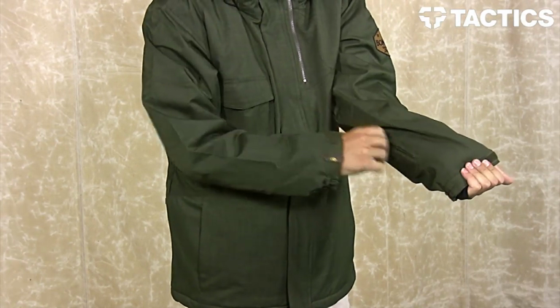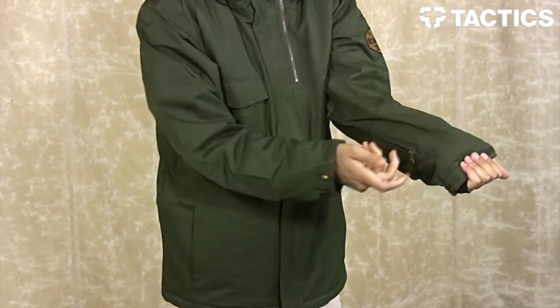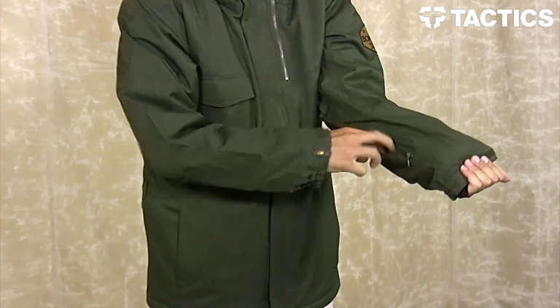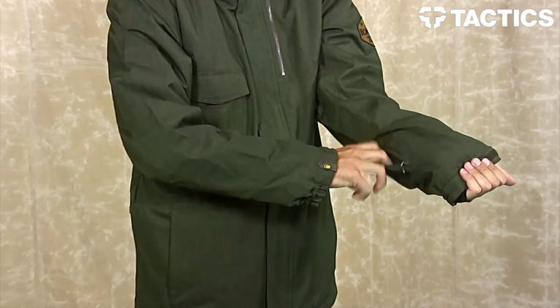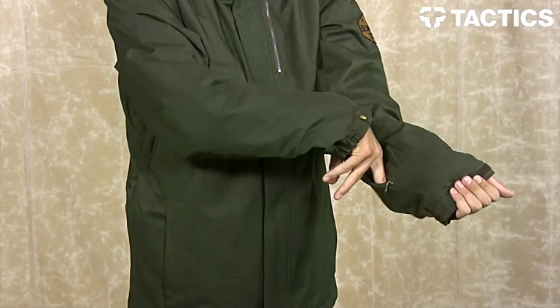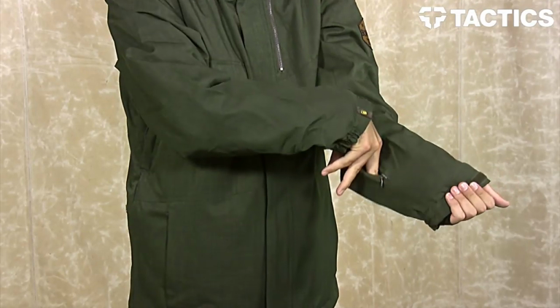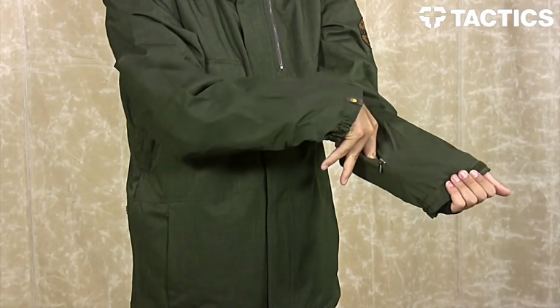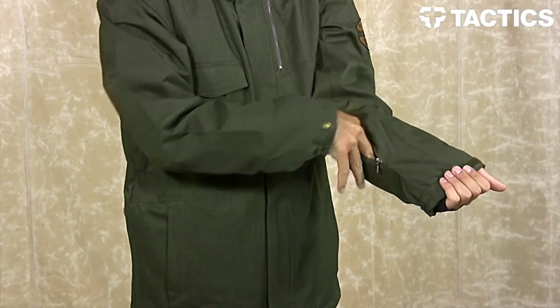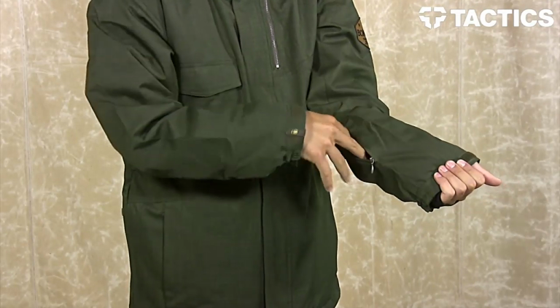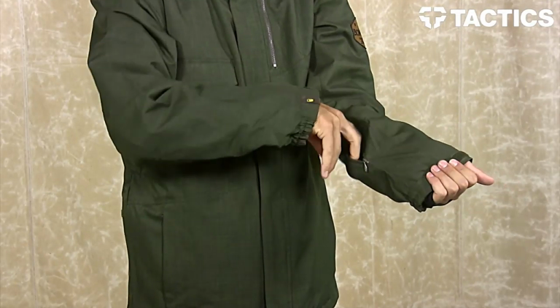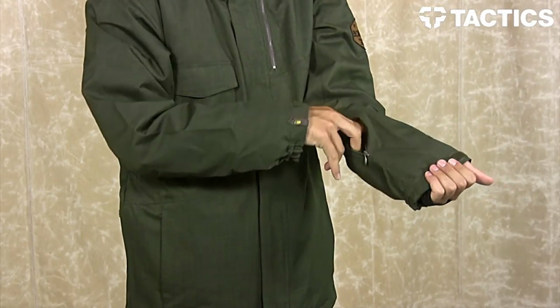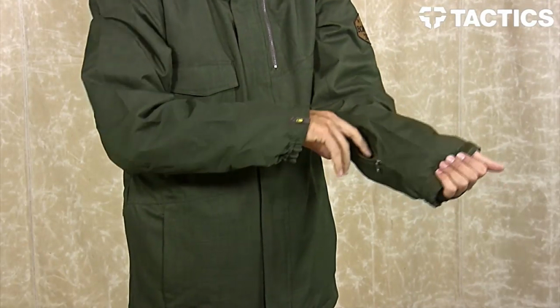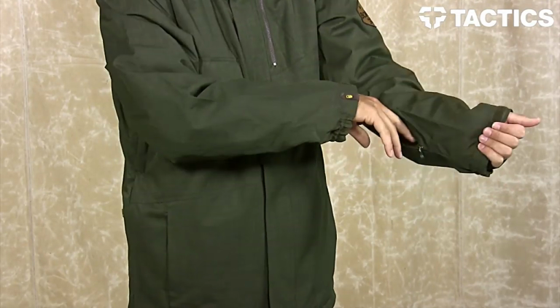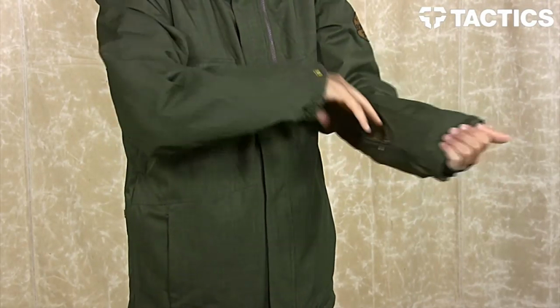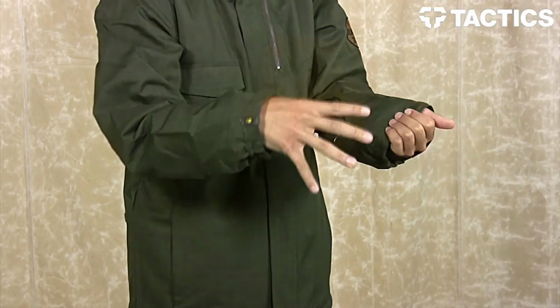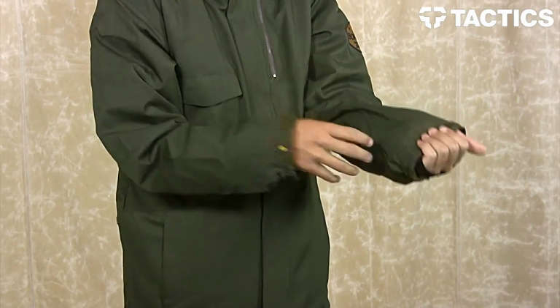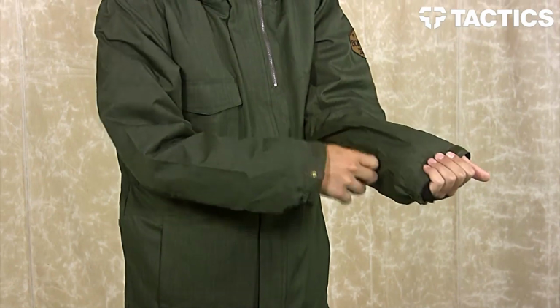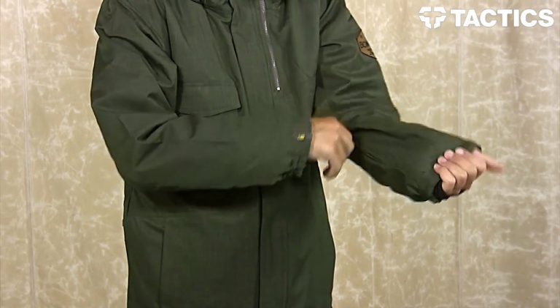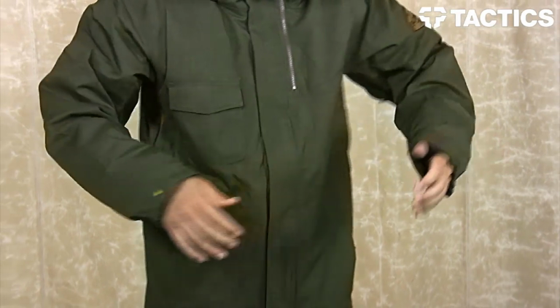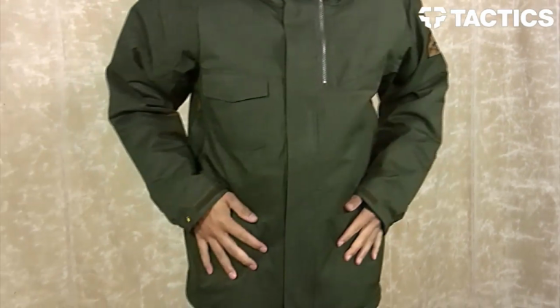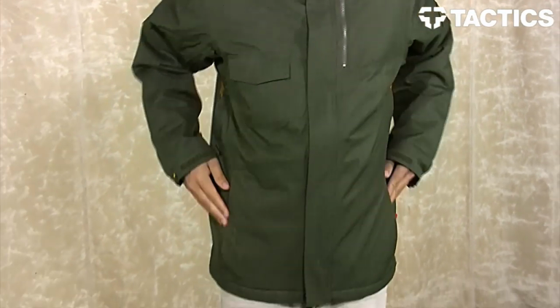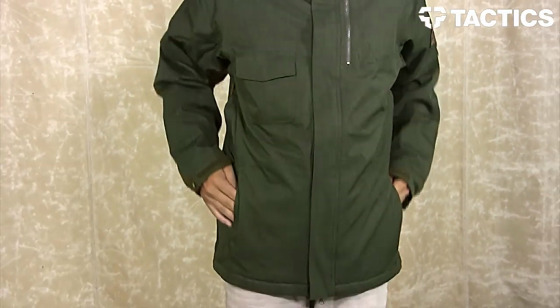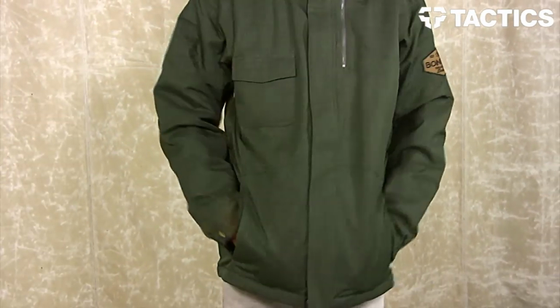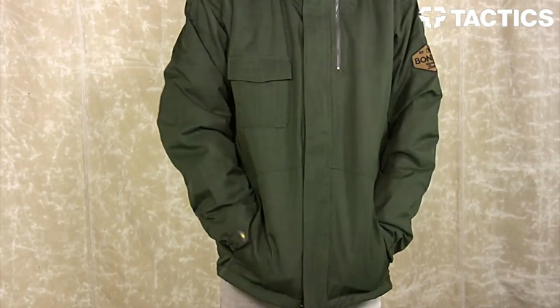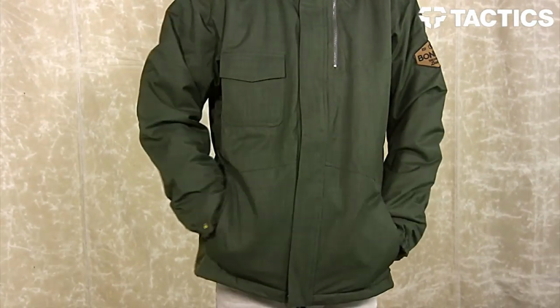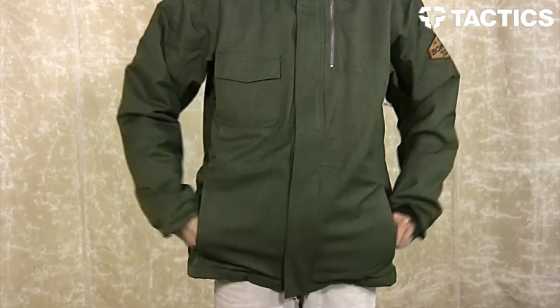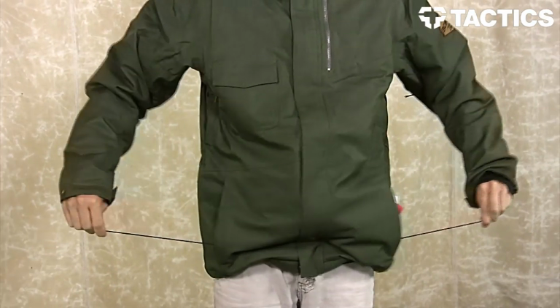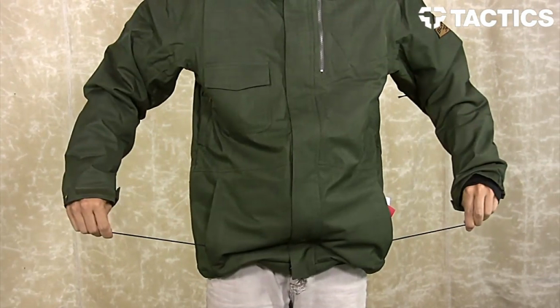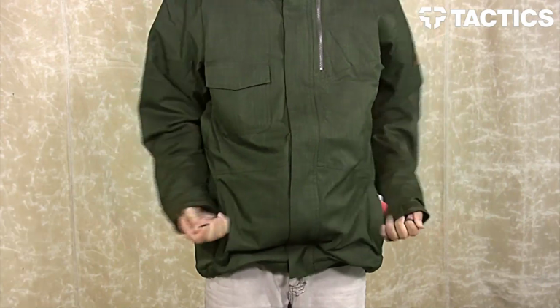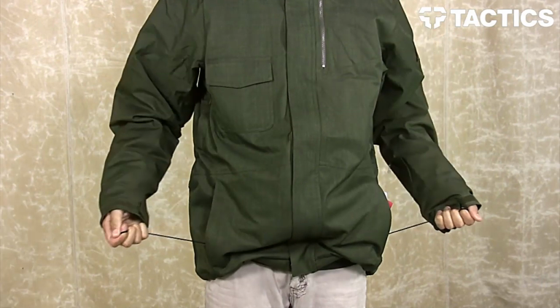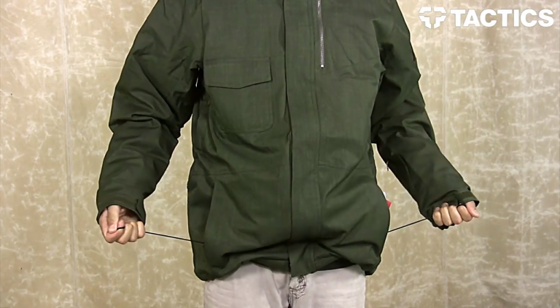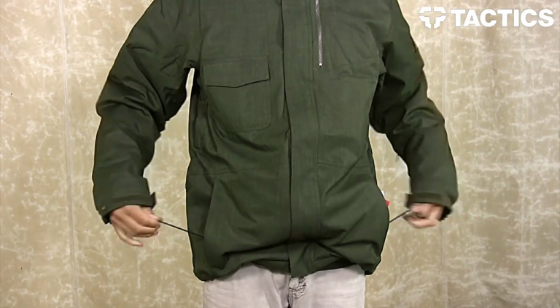You do have a zippered pass pocket right here — open it up, put your pass in there, and when you go through those turnstiles you can just hold it near the turnstile and it lets you onto the lift. There are also two hand warmer pockets on the front with access to your adjustable hand cinch cord.